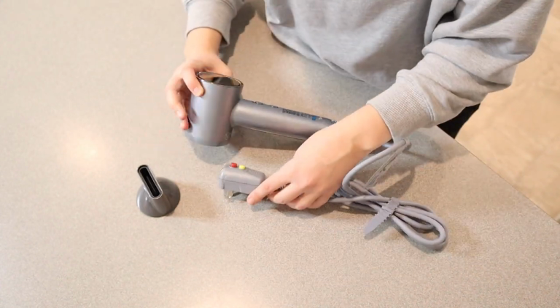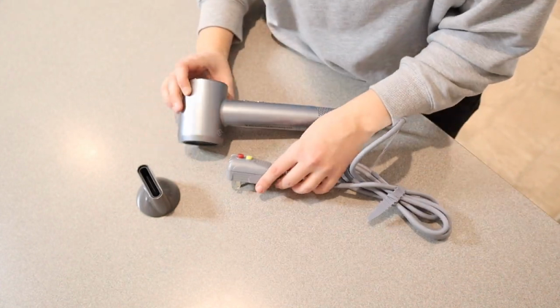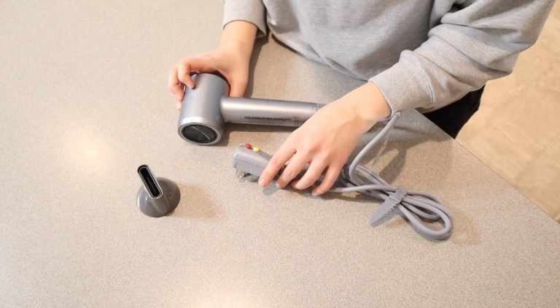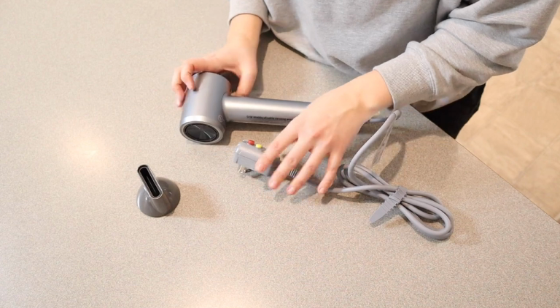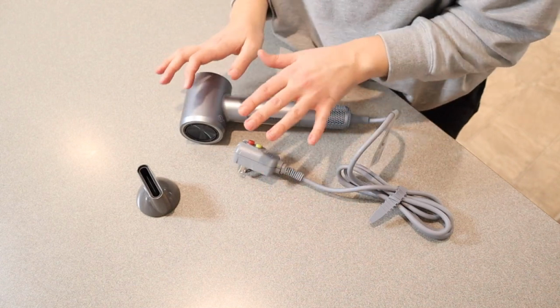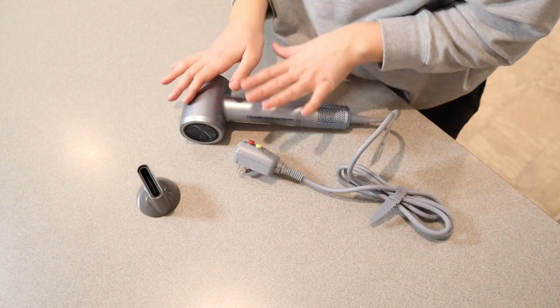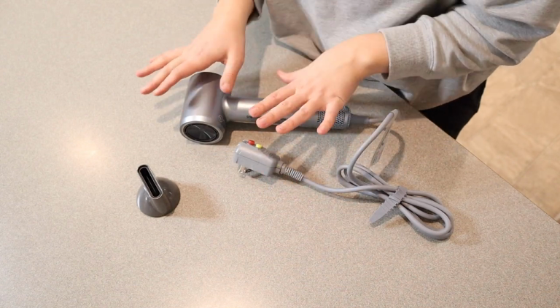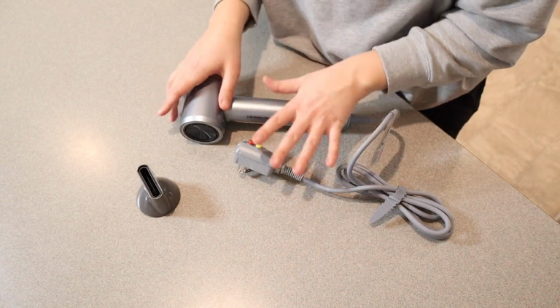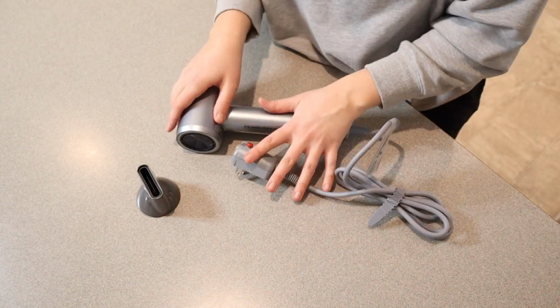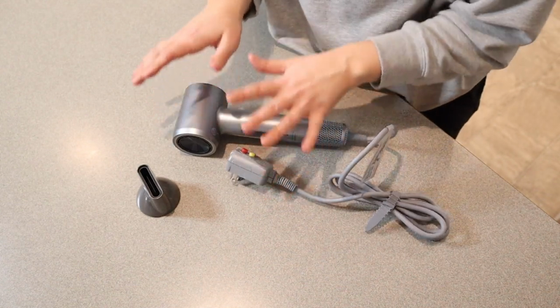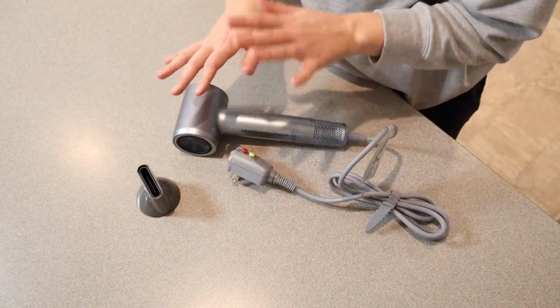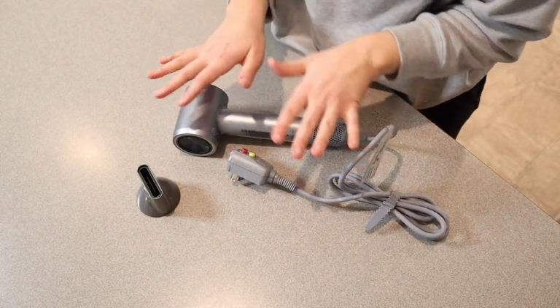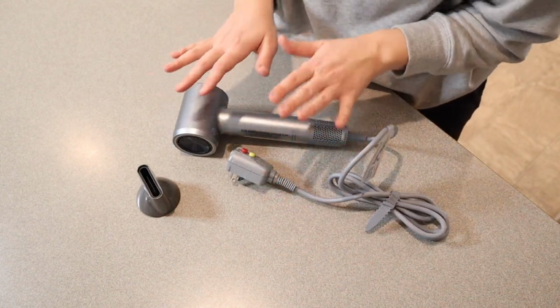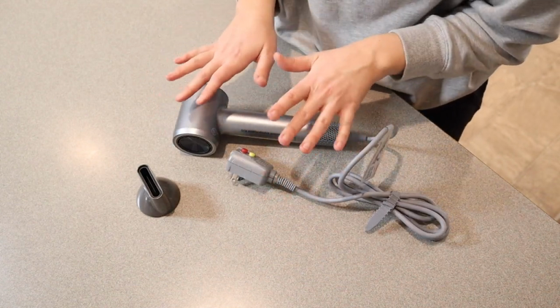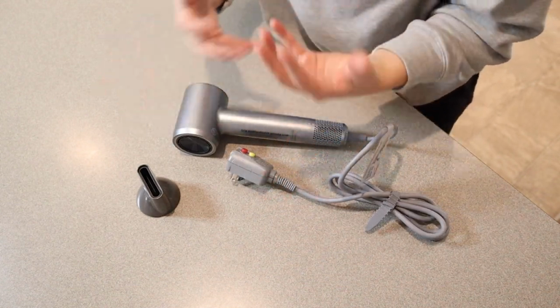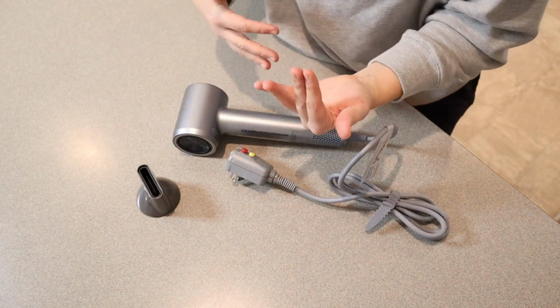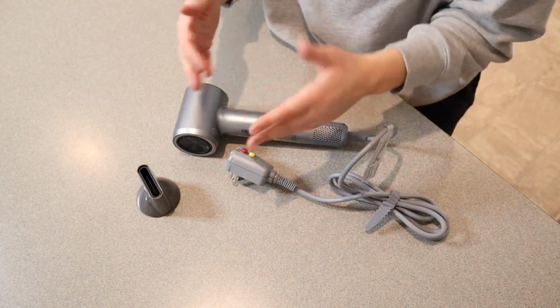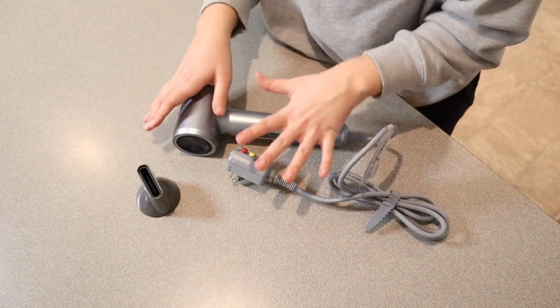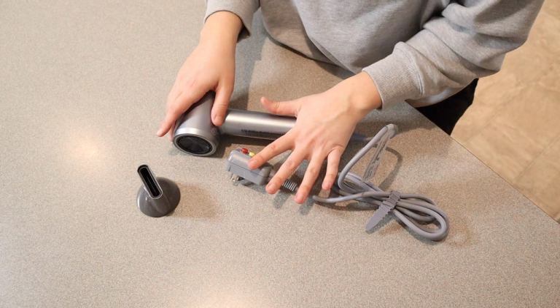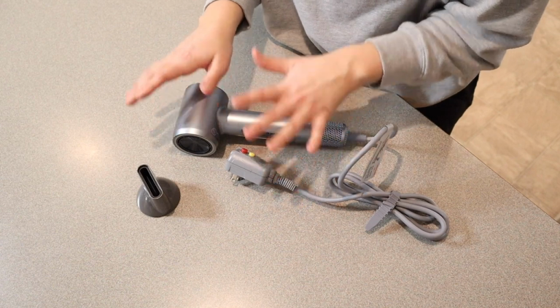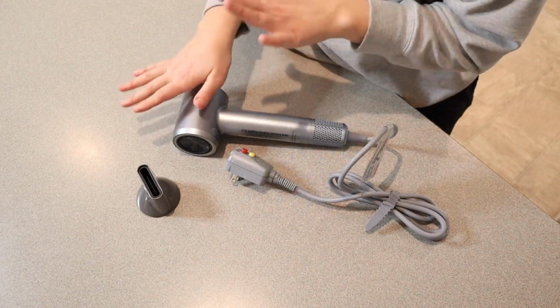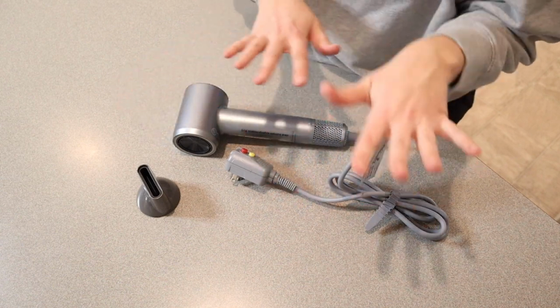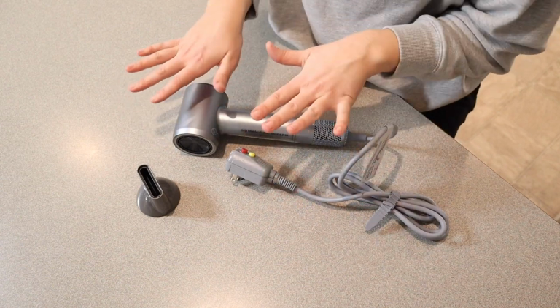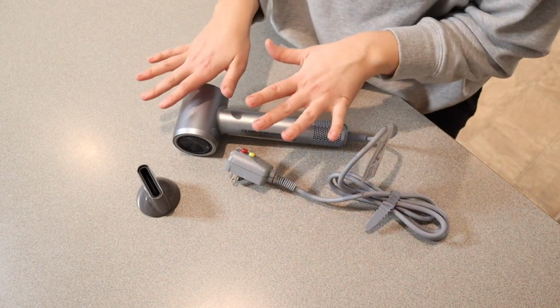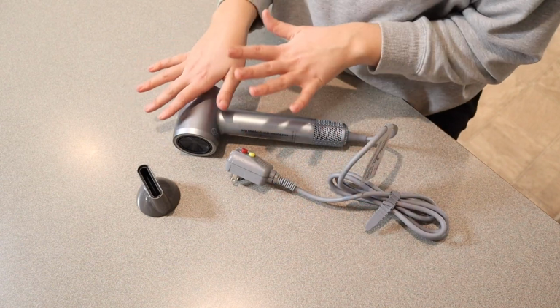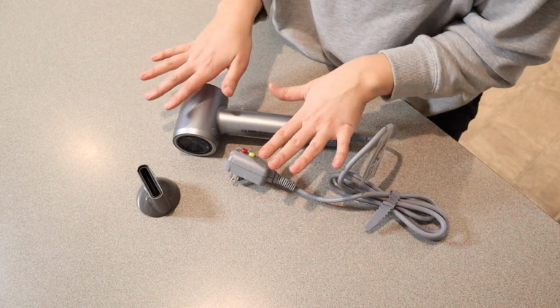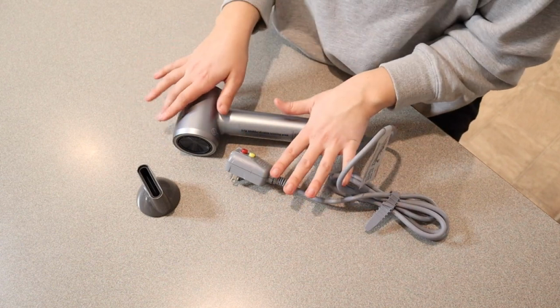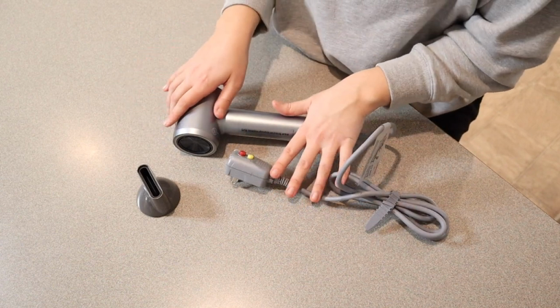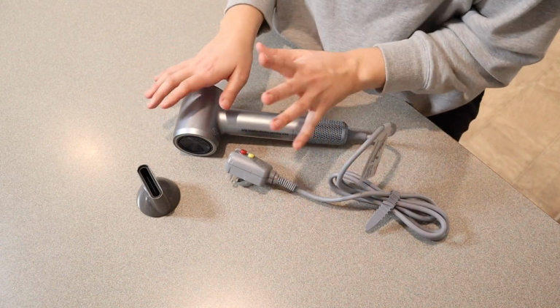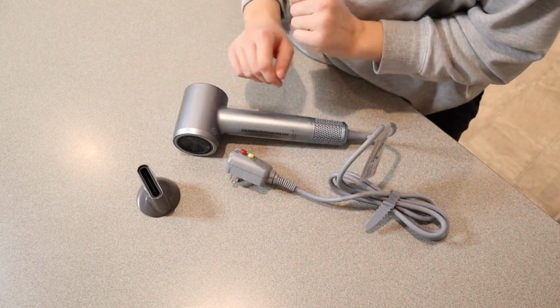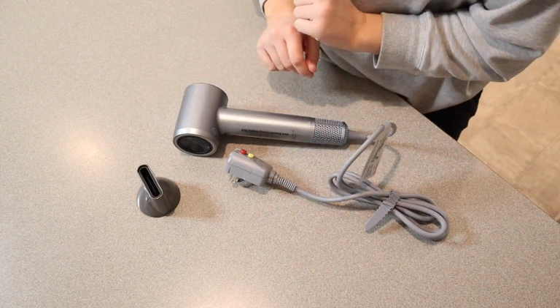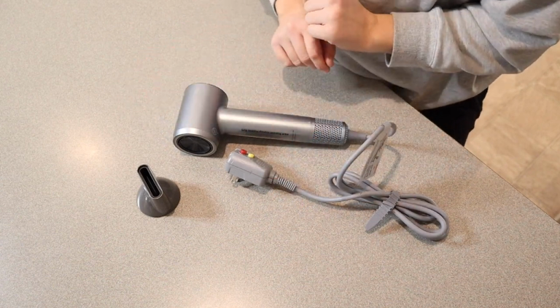So I'm going to go ahead and test this out on my daughter's hair. We have very similar hair, so I'm excited to see how it goes from wet to dry and what it looks like when I'm done. Let's go ahead and try that out.